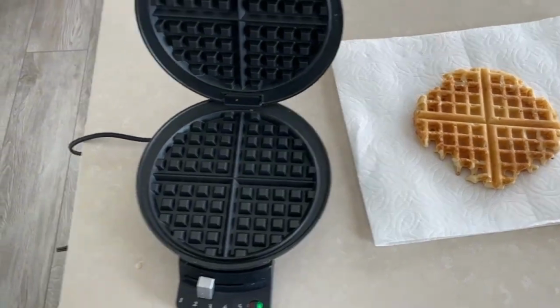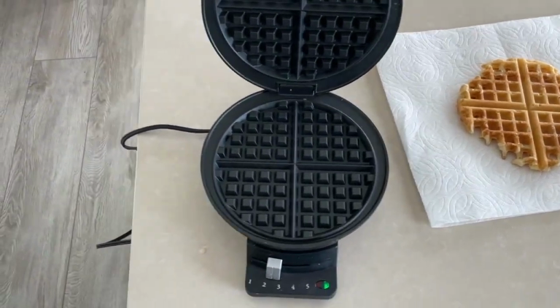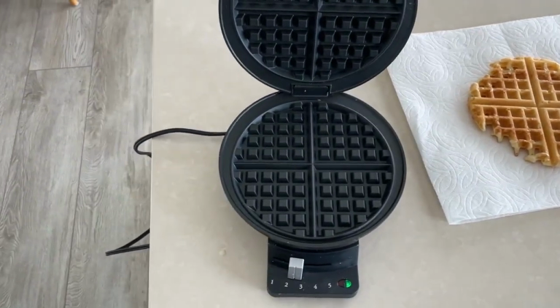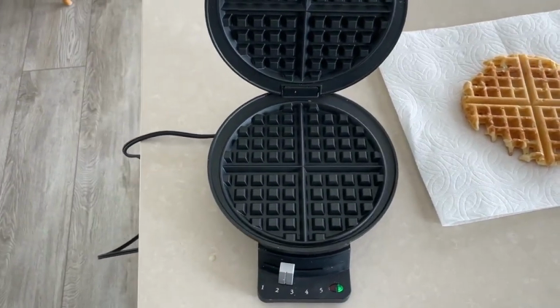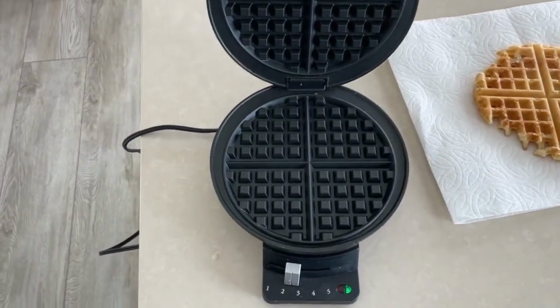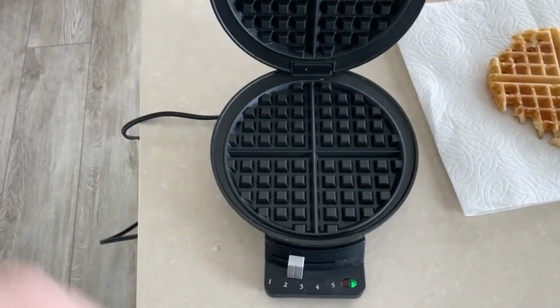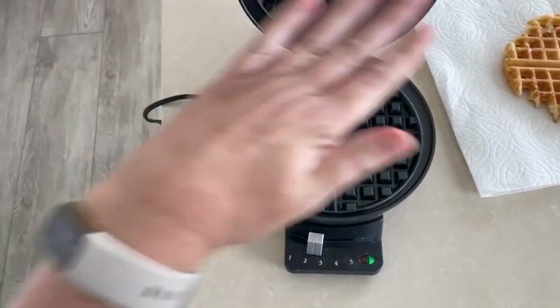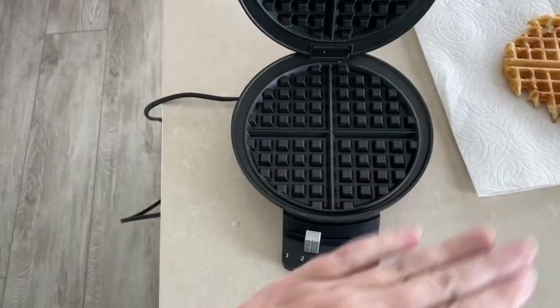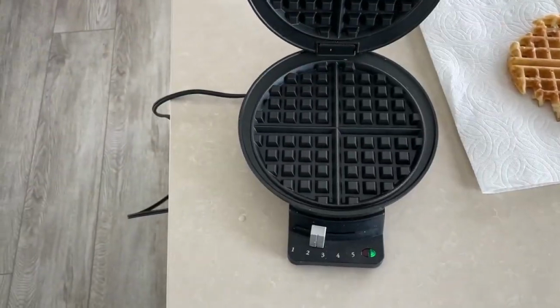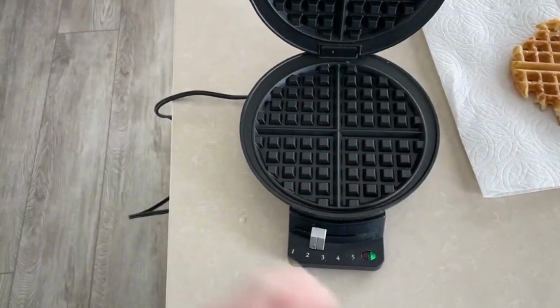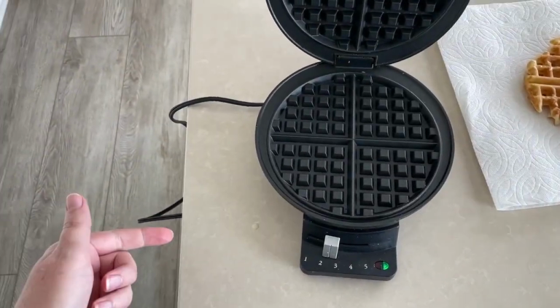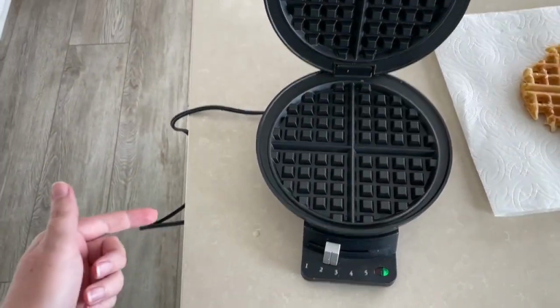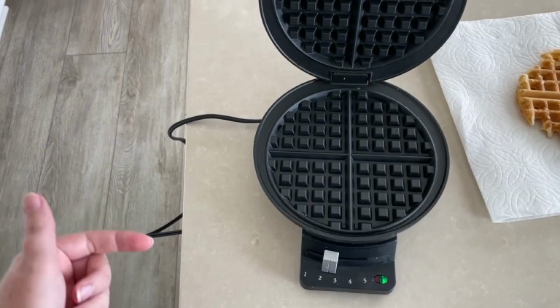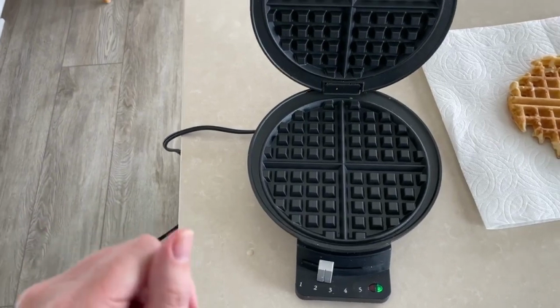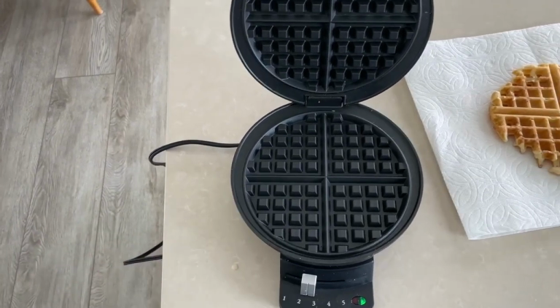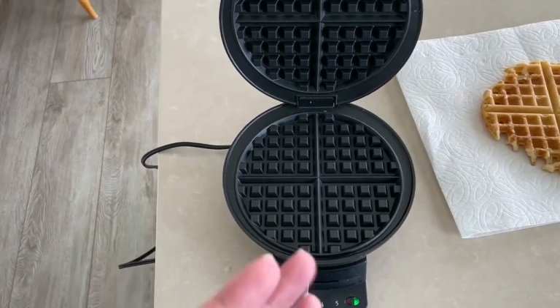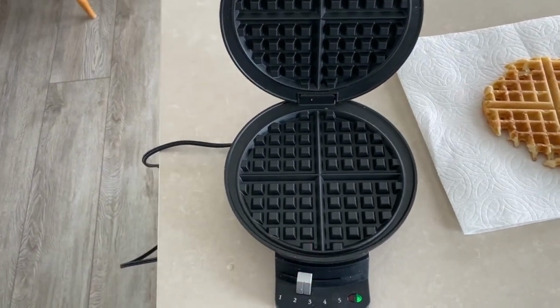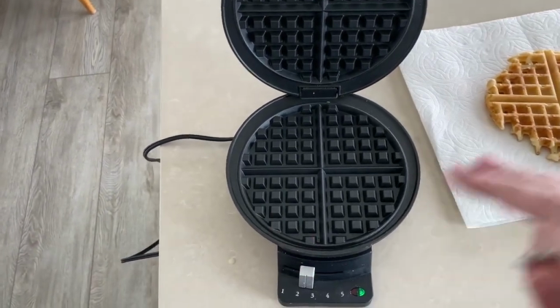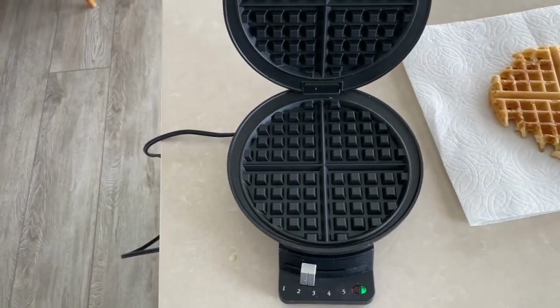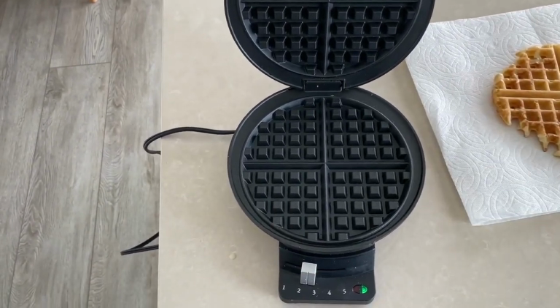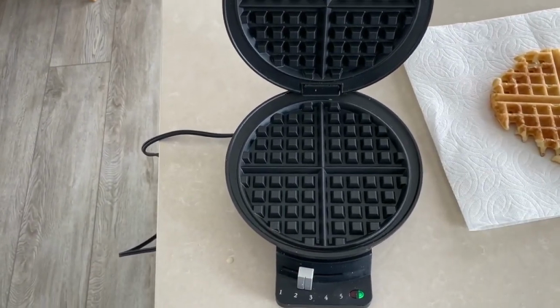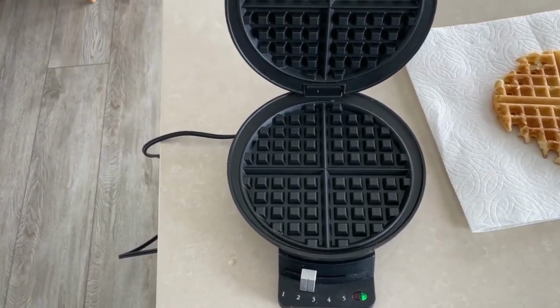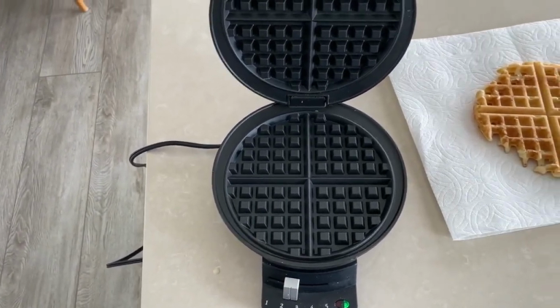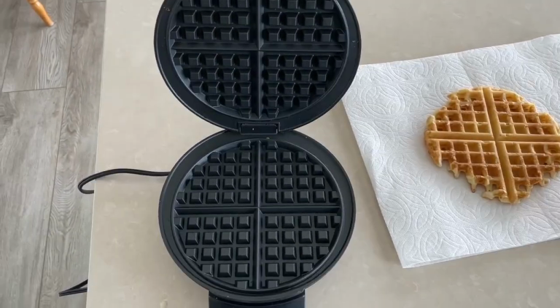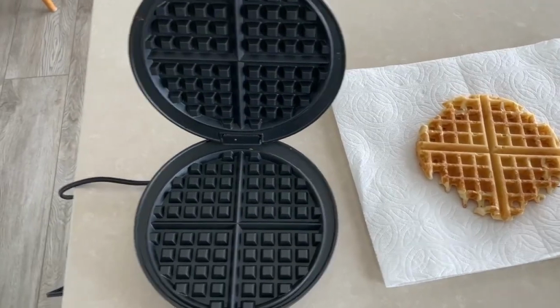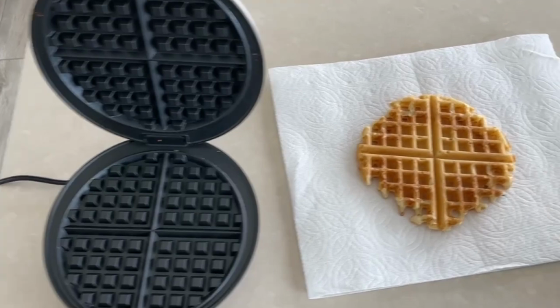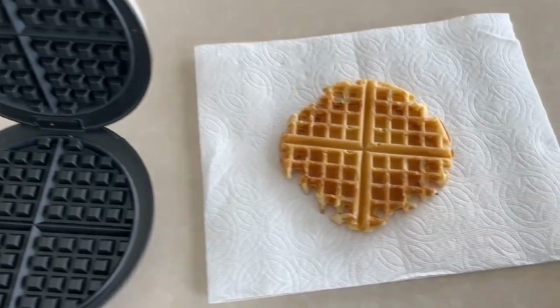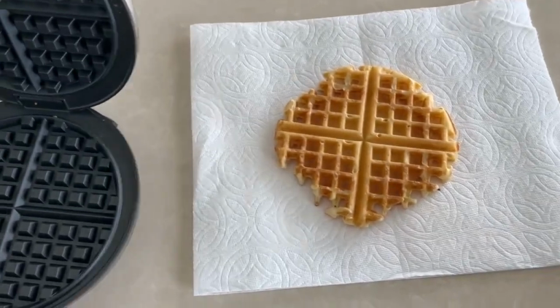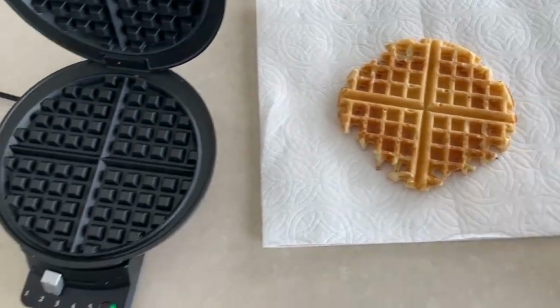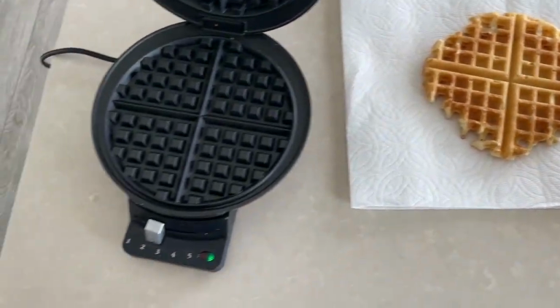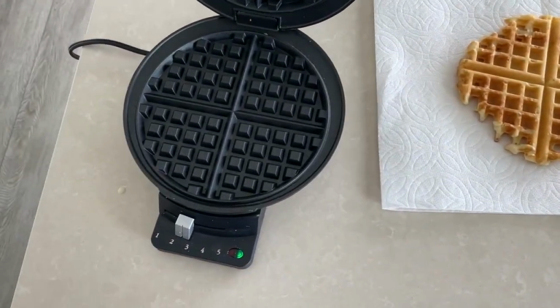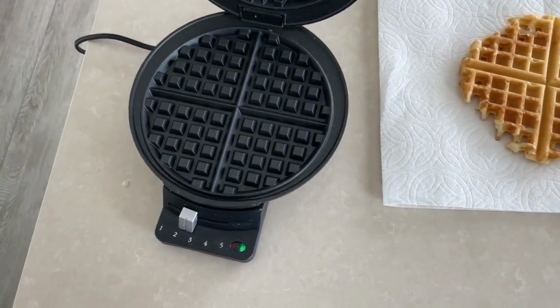Now for cleanup, I normally just let it cool, turn it off by unplugging it, and then I'll let it cool down and just wipe it with a damp cloth. I love waffles and these turn out perfect every time.